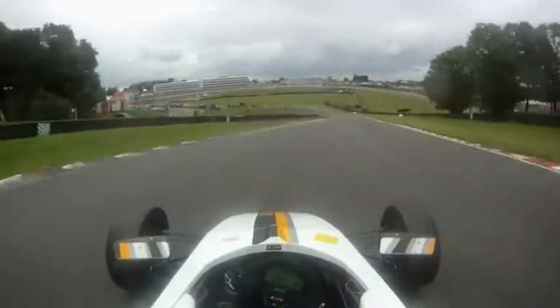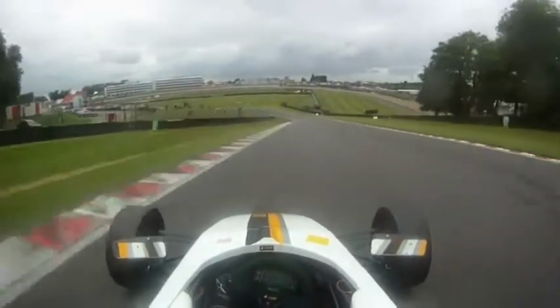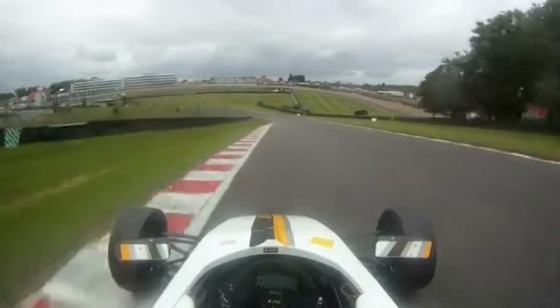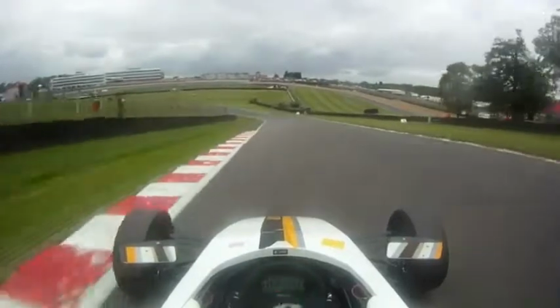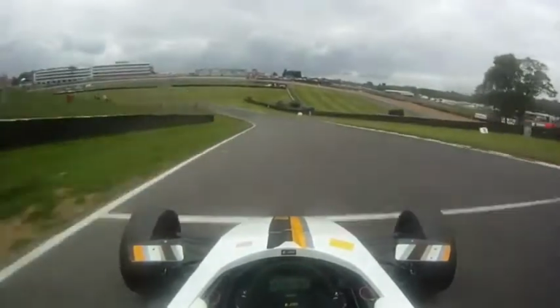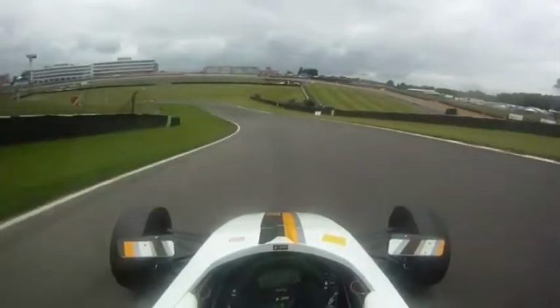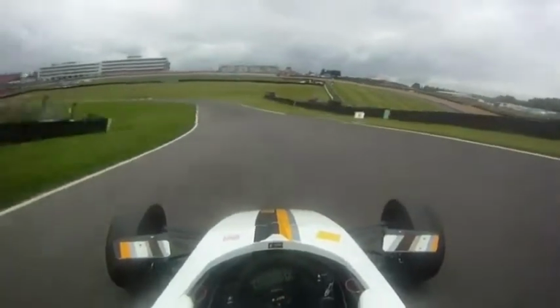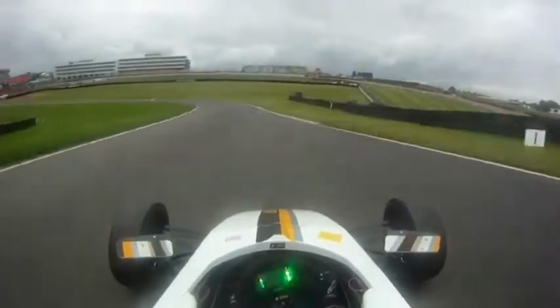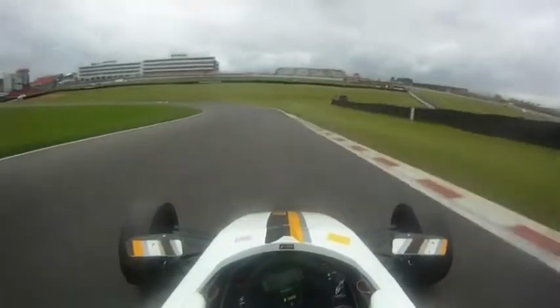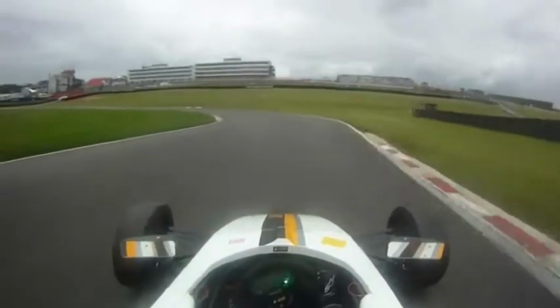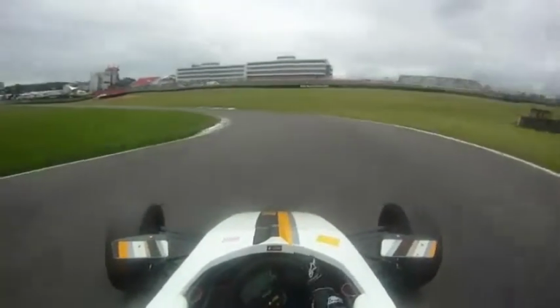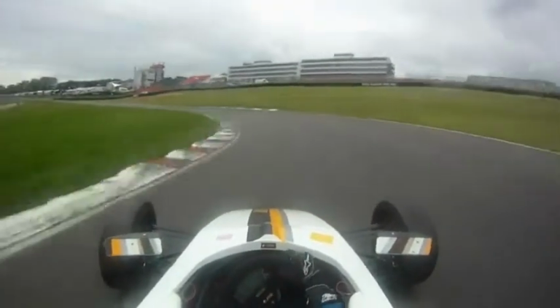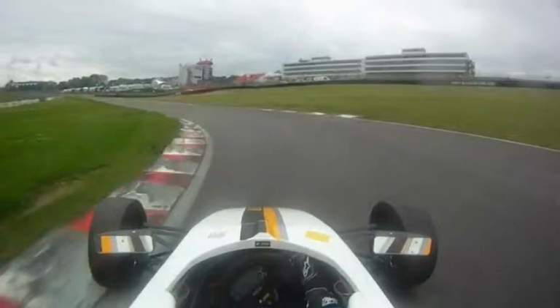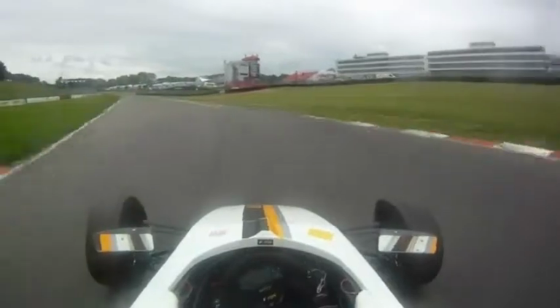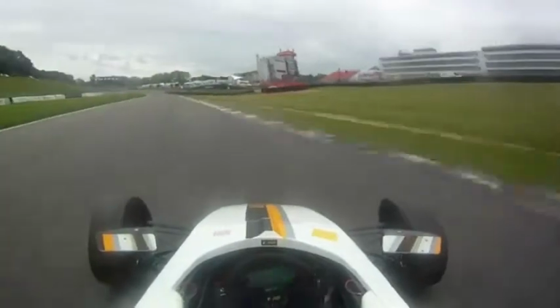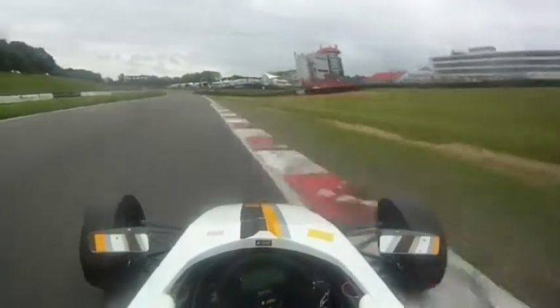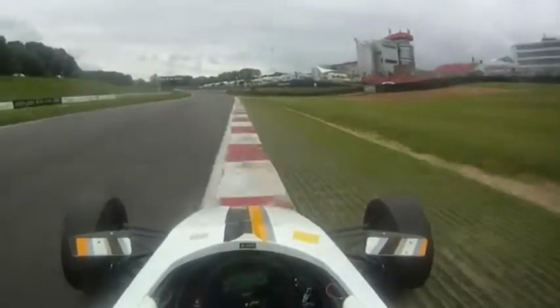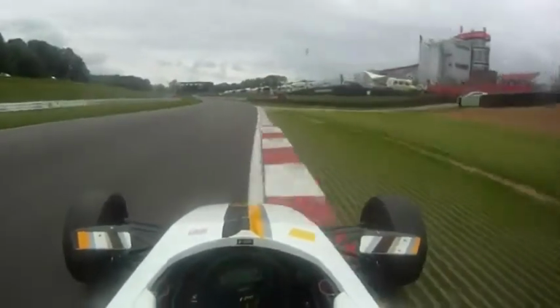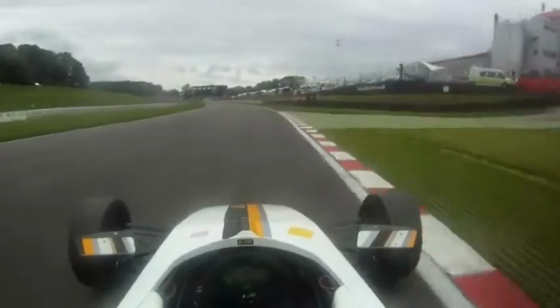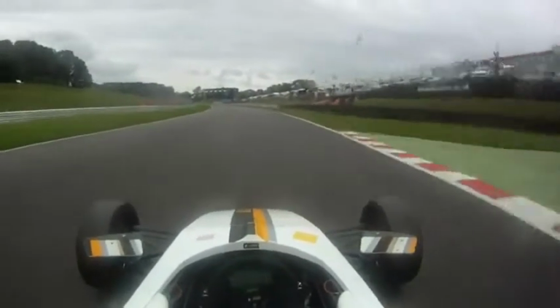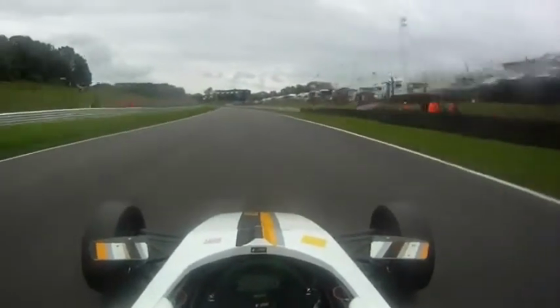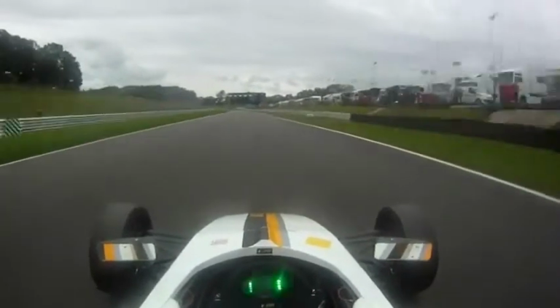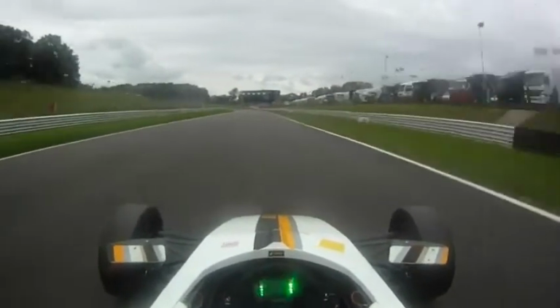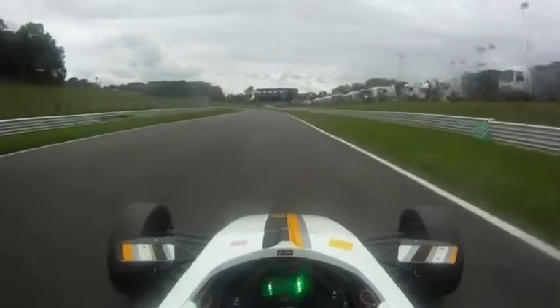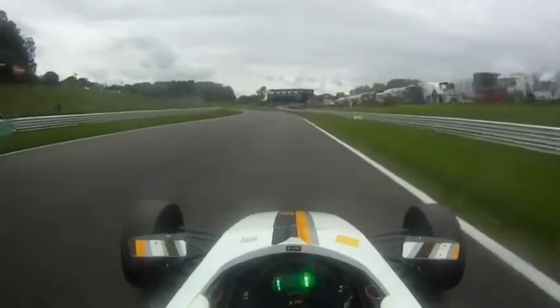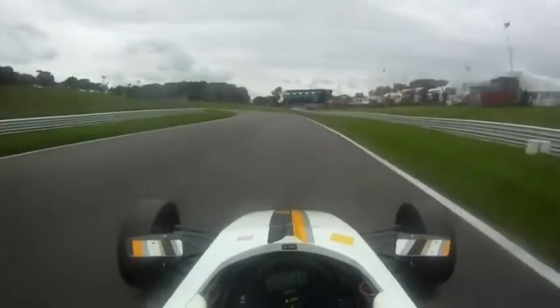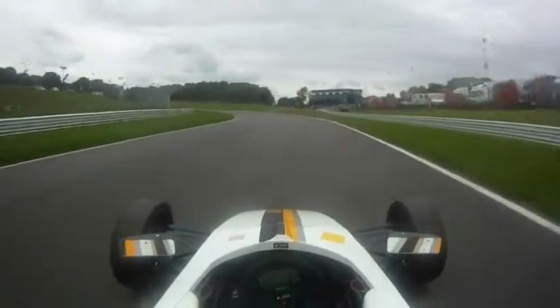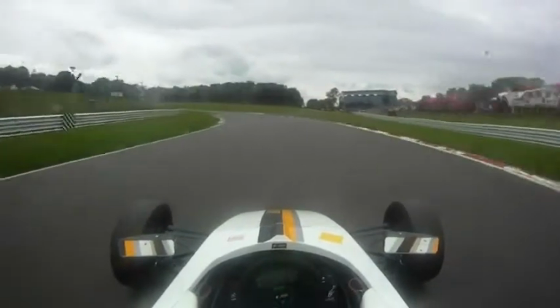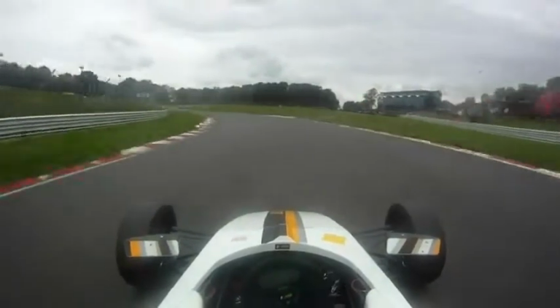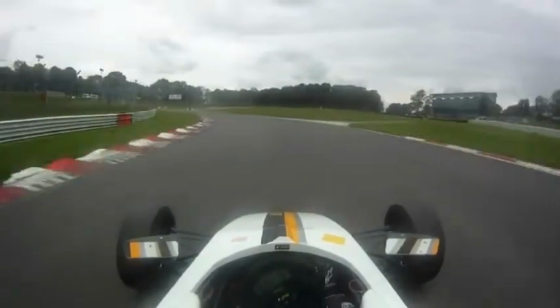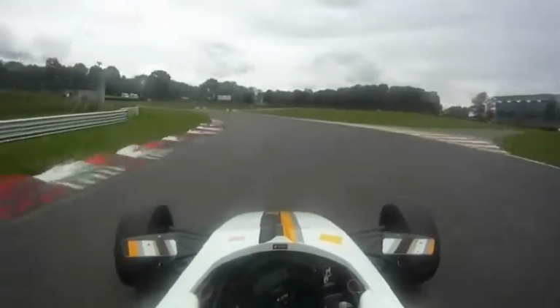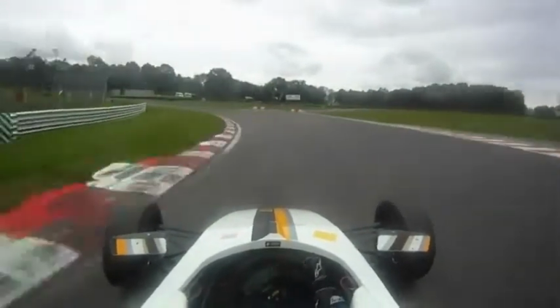Here you can go to 4th gear or stay in 3rd to take Graham Hill bend. Then you approach the 30s corner, where it's important to have a good entry and also a good exit because you have an uphill section later.